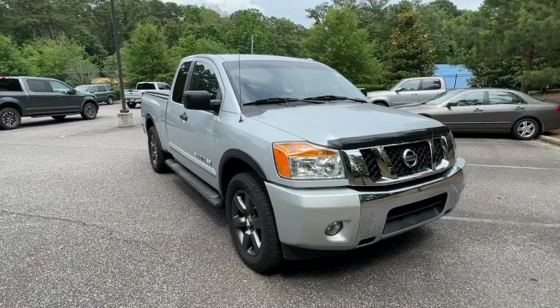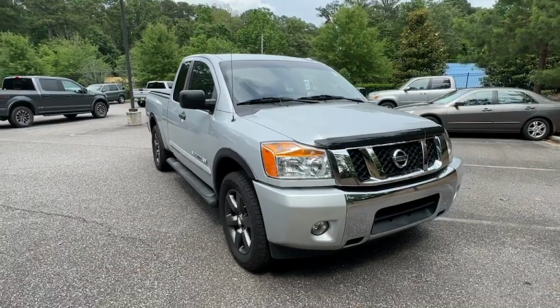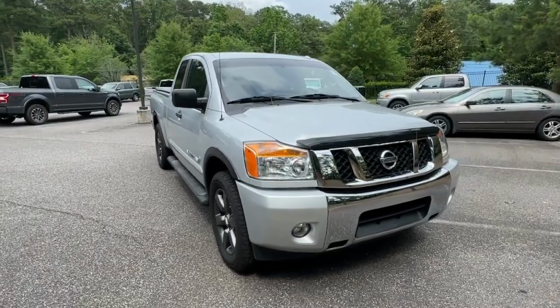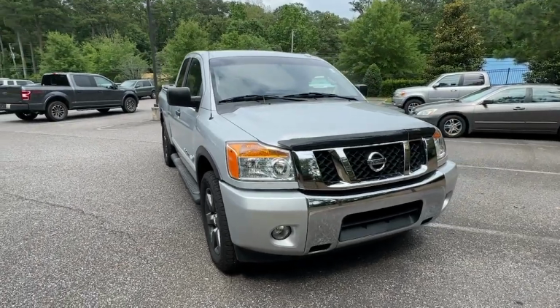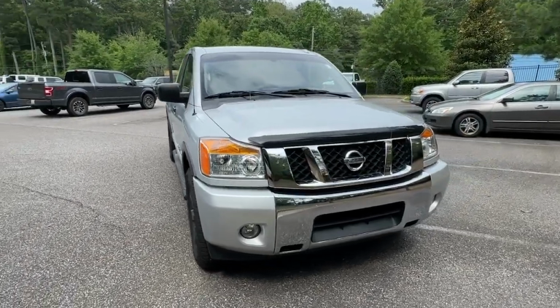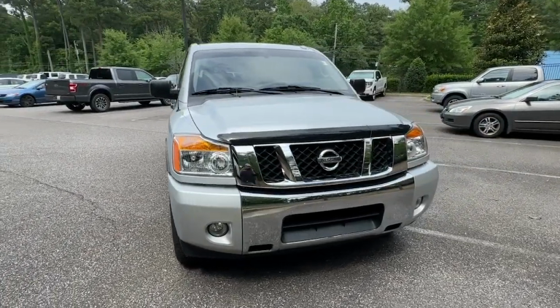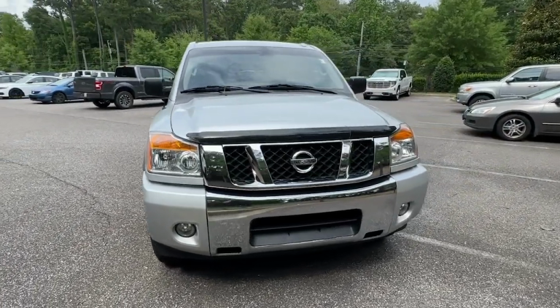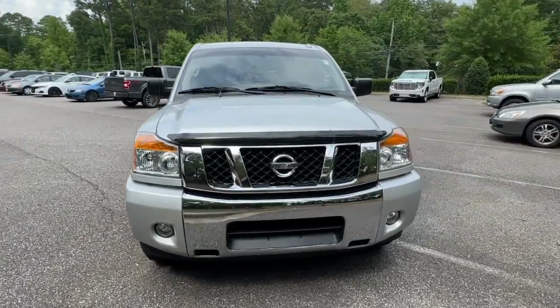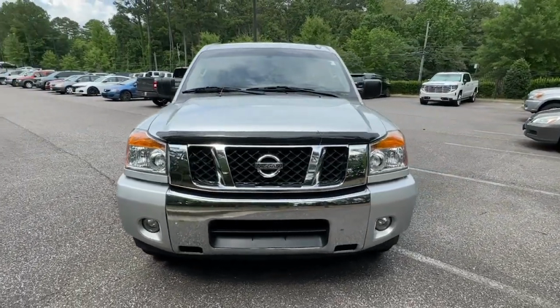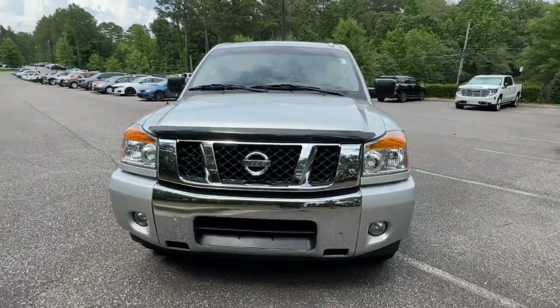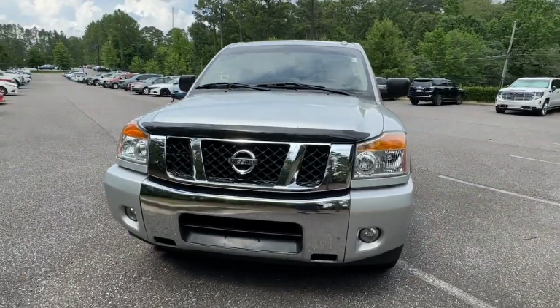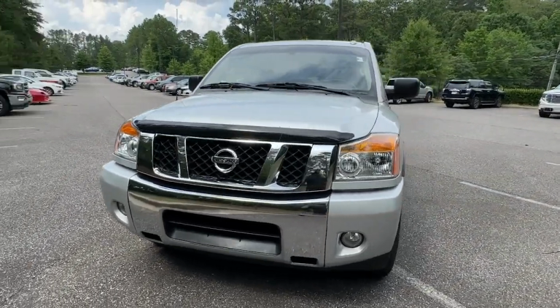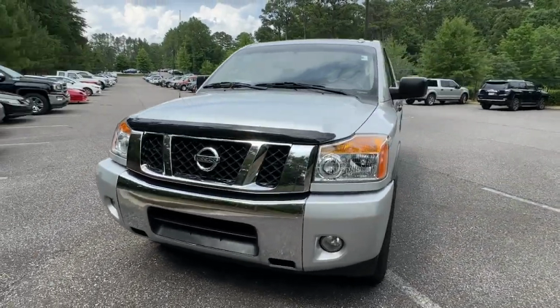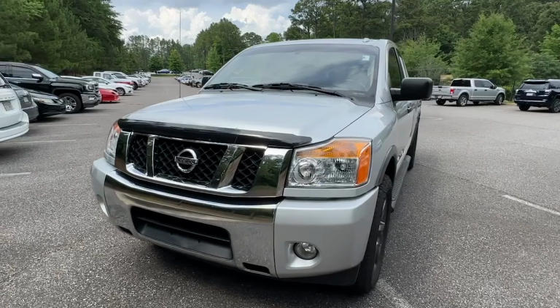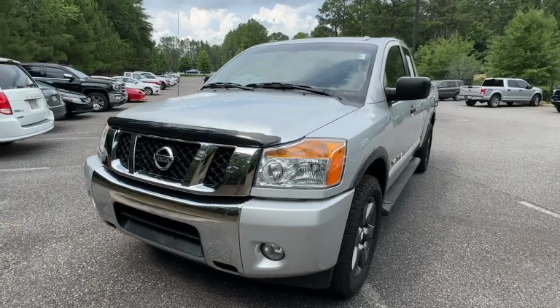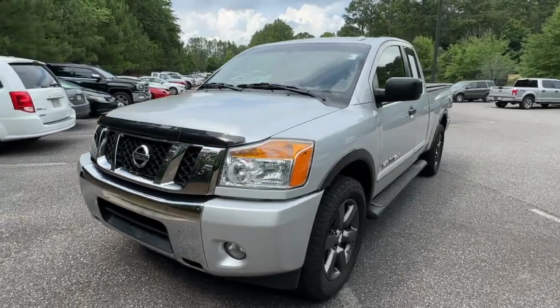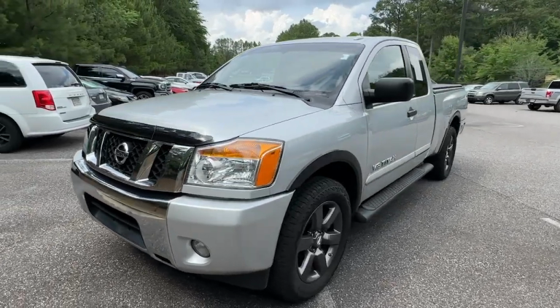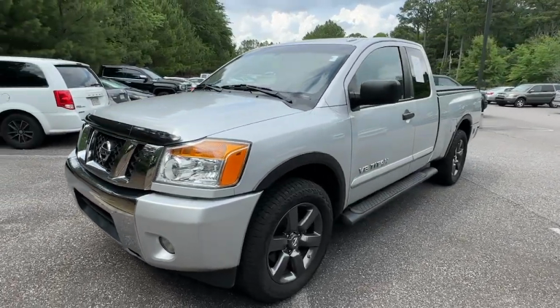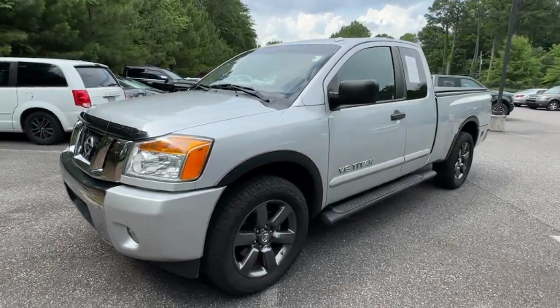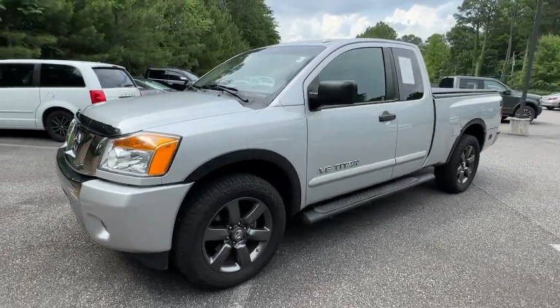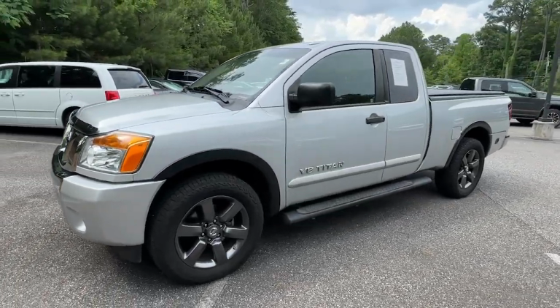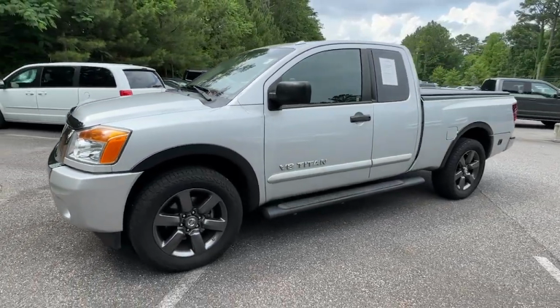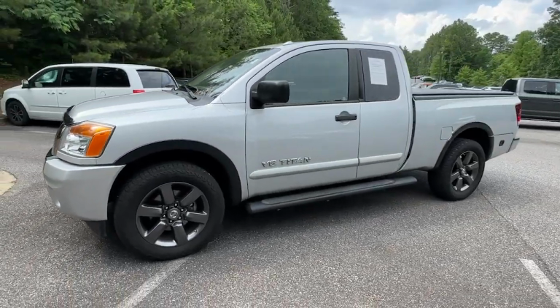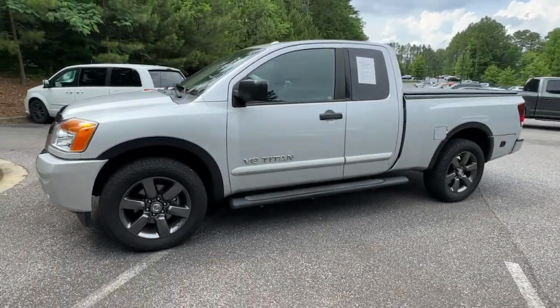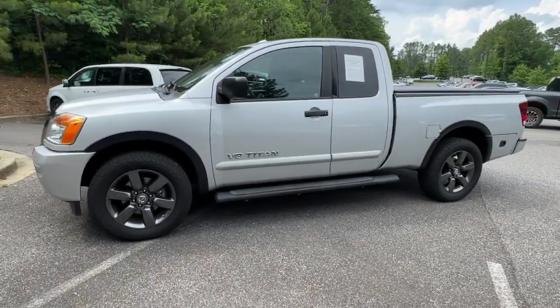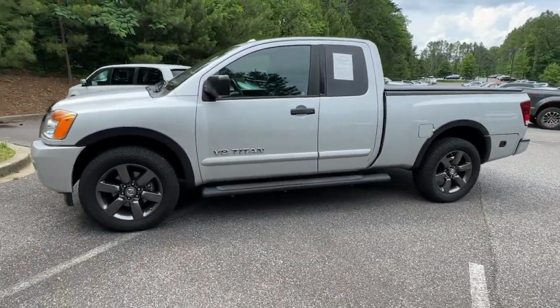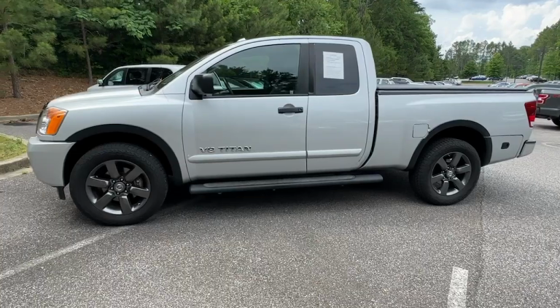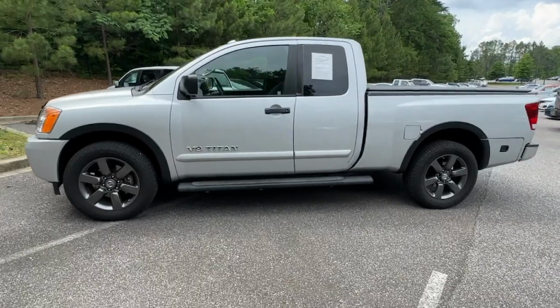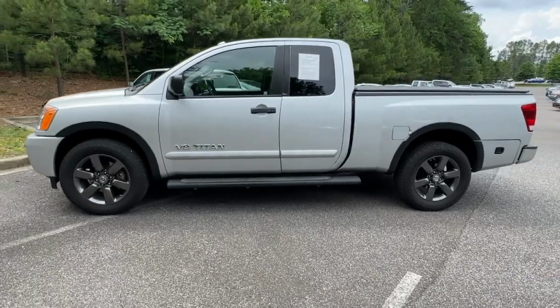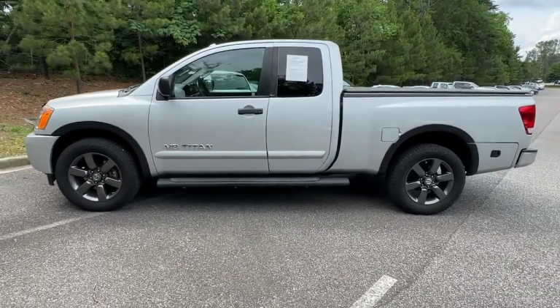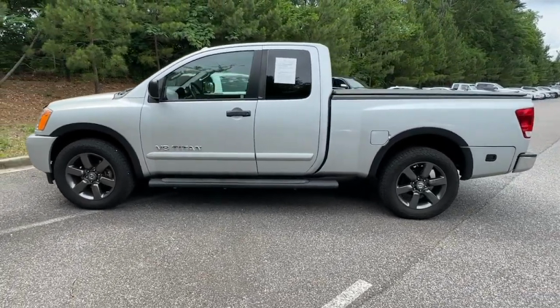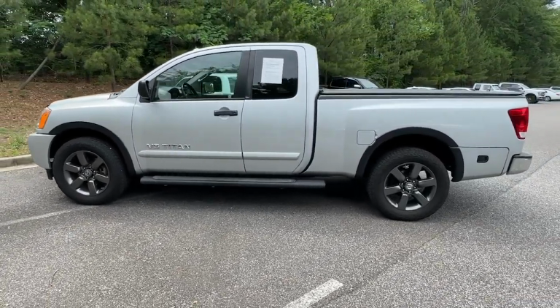Hop into the 2015 Nissan Titan. With less than 45,000 miles on the odometer, this vehicle provides excellent value. Get the job done right with this mighty Titan.